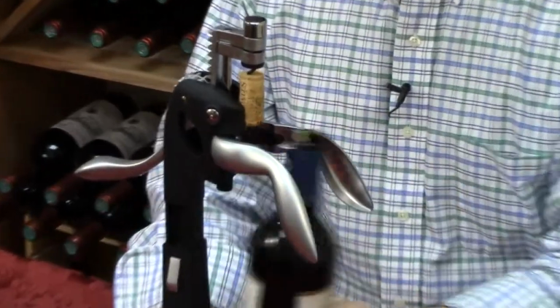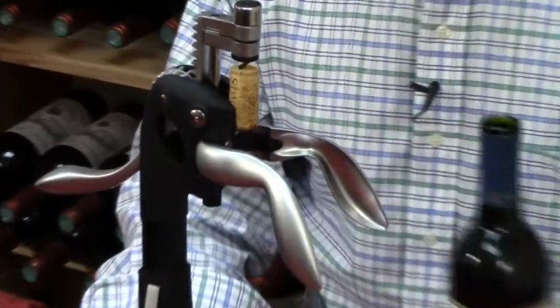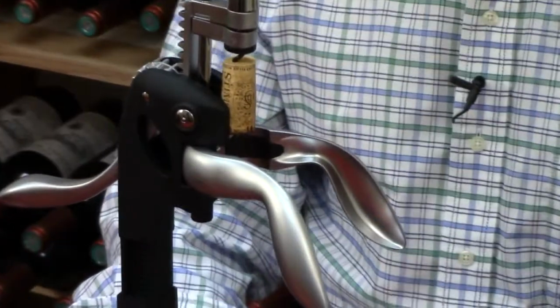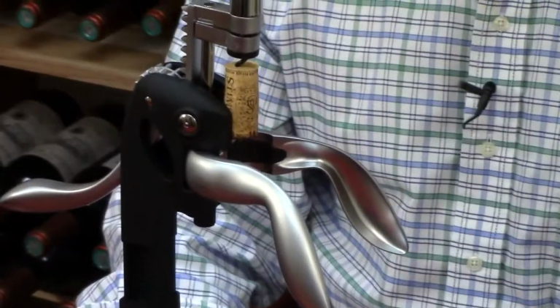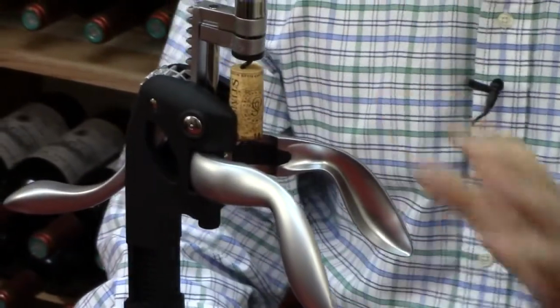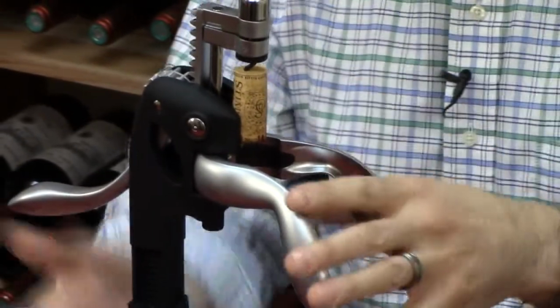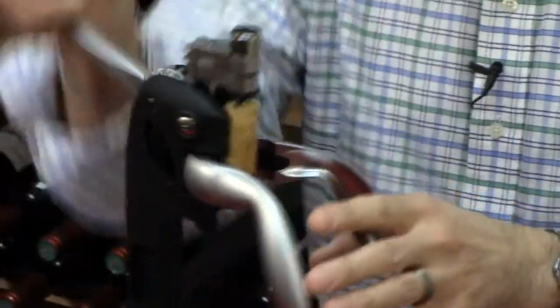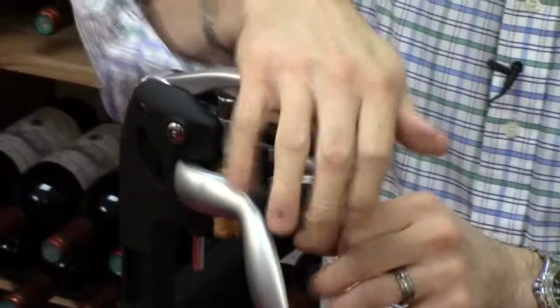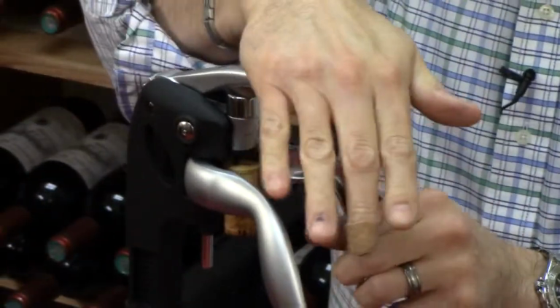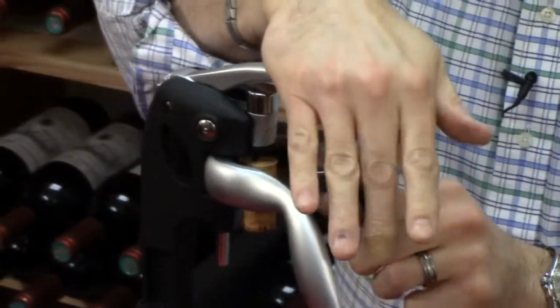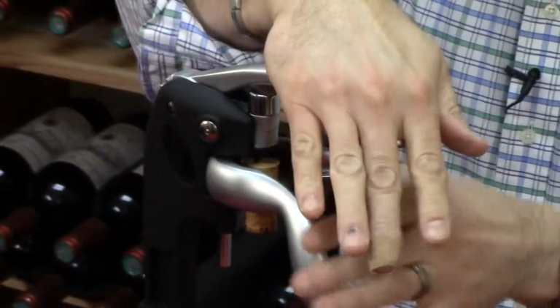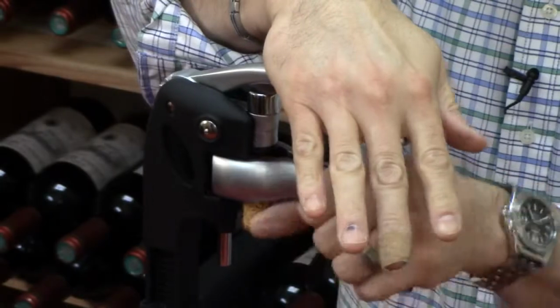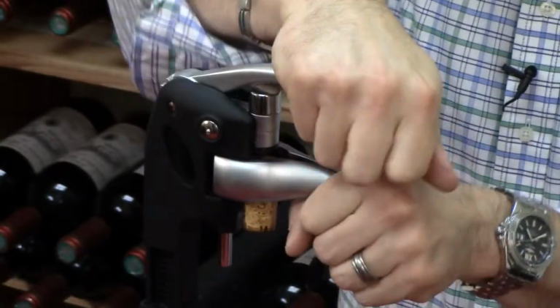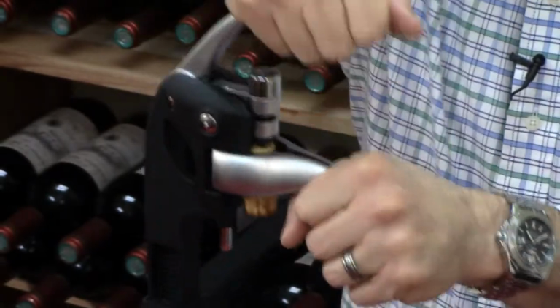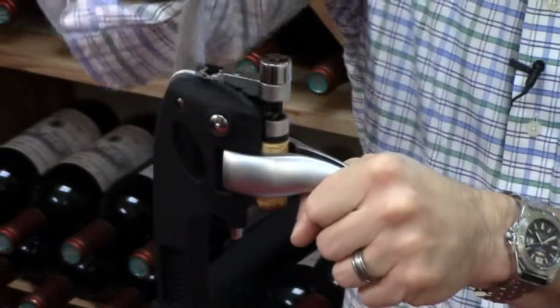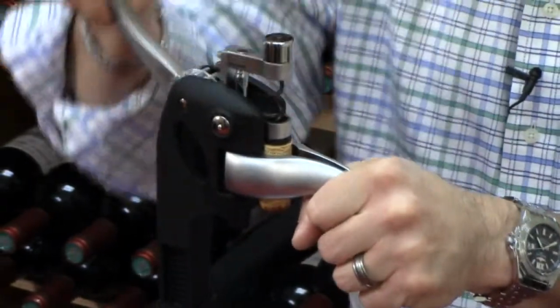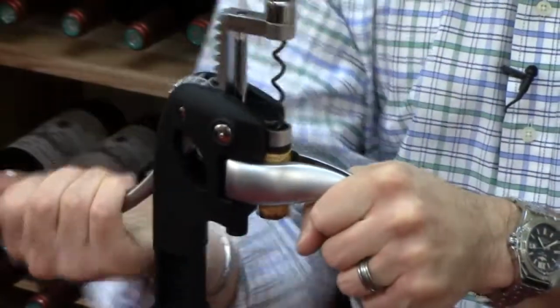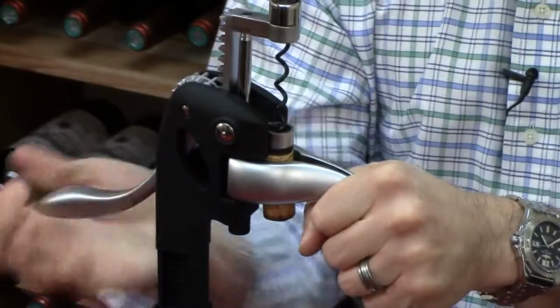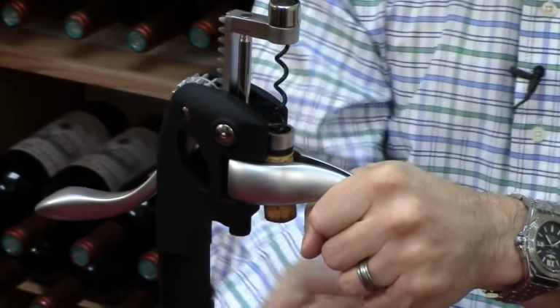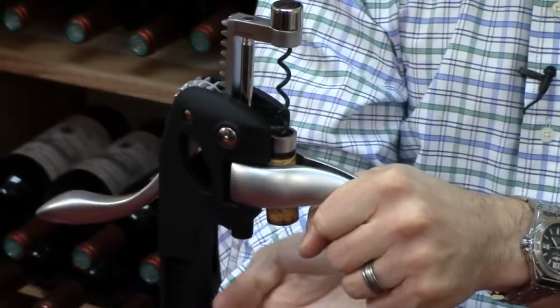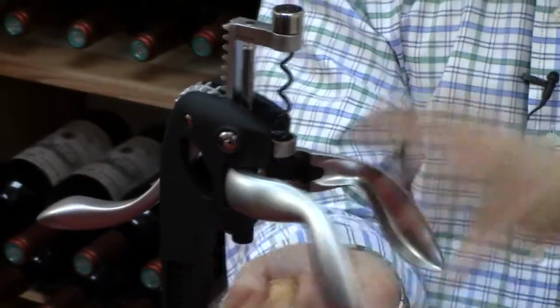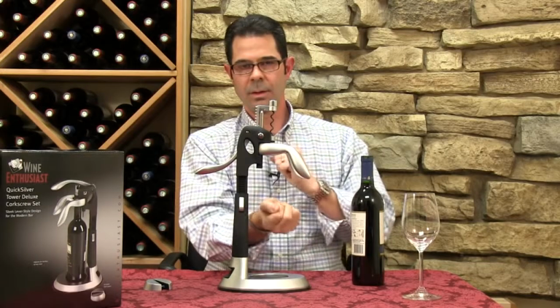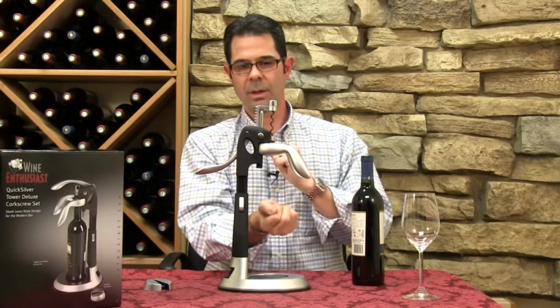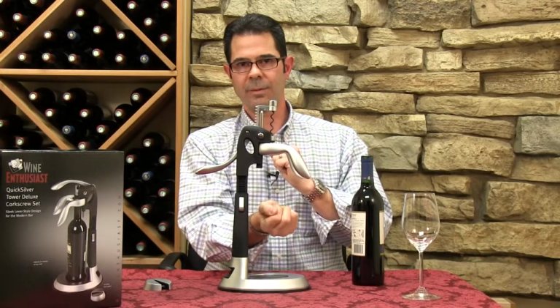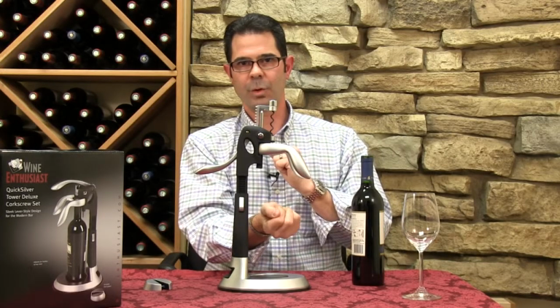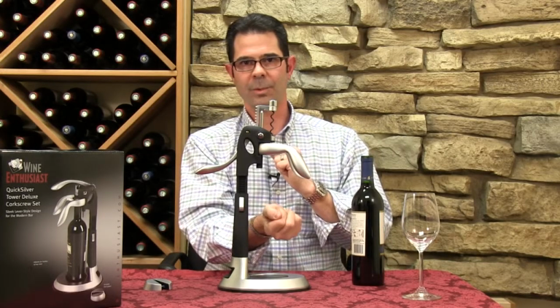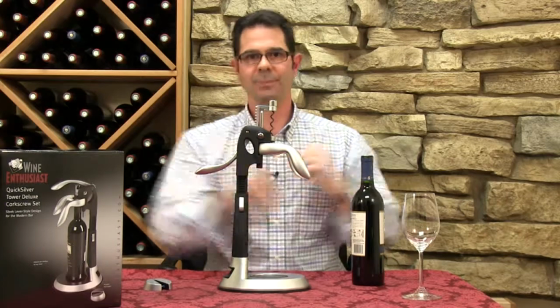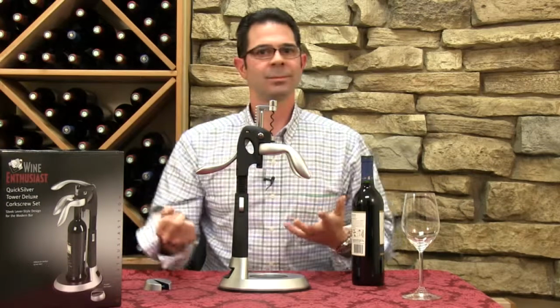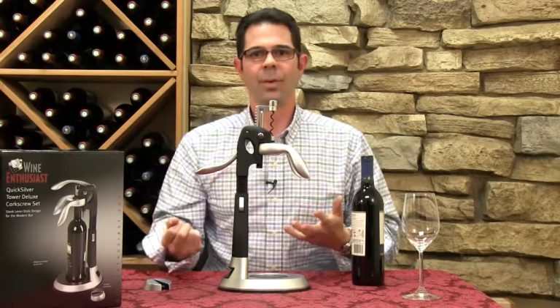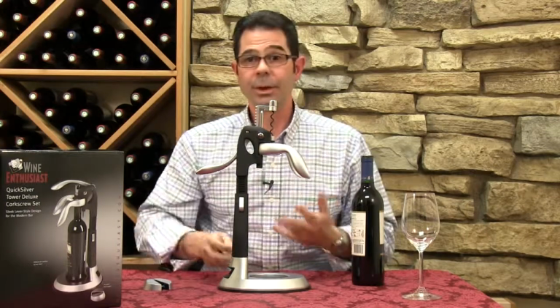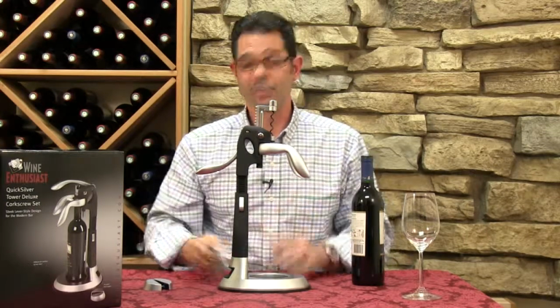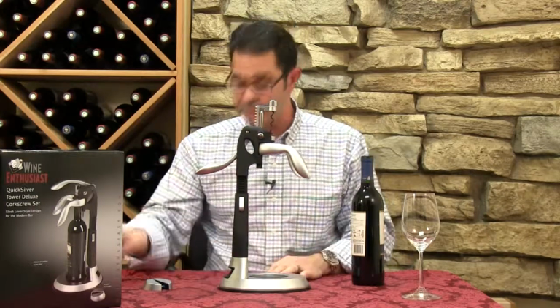Once you pull the bottle away, pull the lever back down, pull the handles together, and as you pull away with the lever, the cork pops right out. It really couldn't be easier.